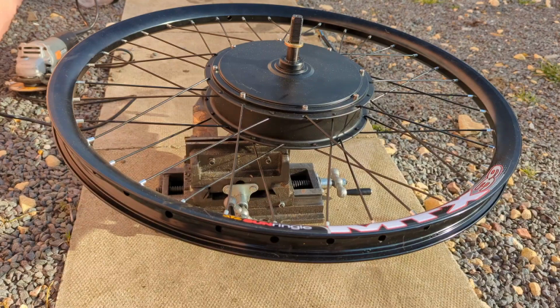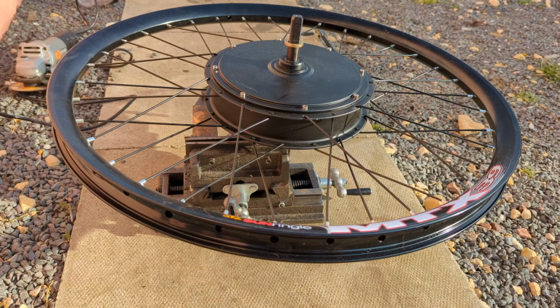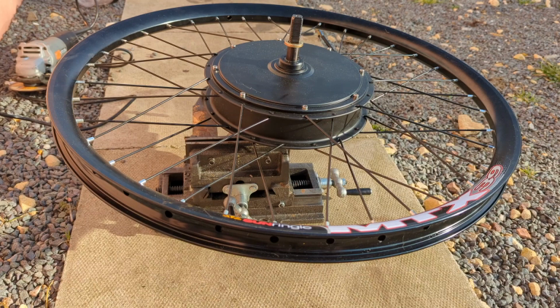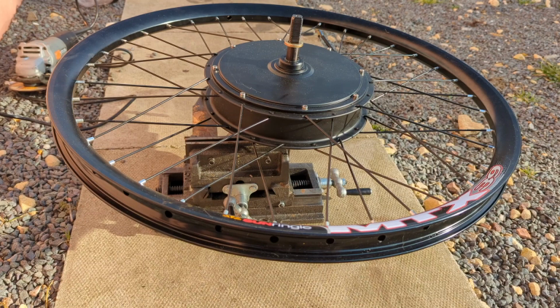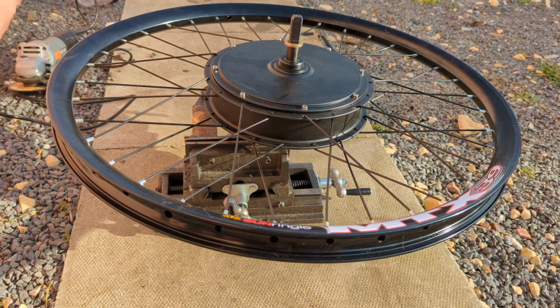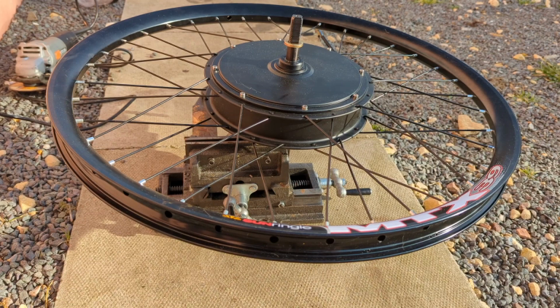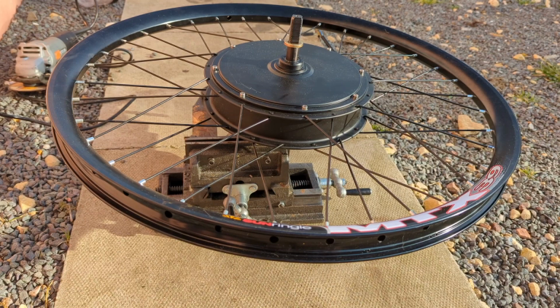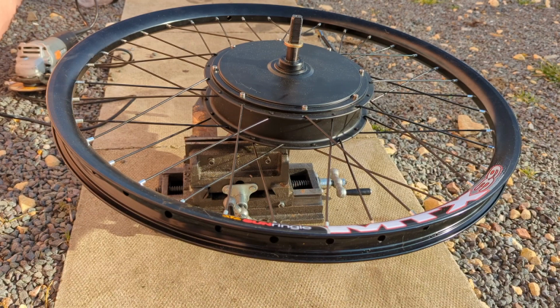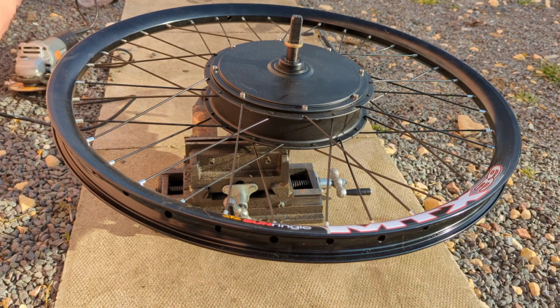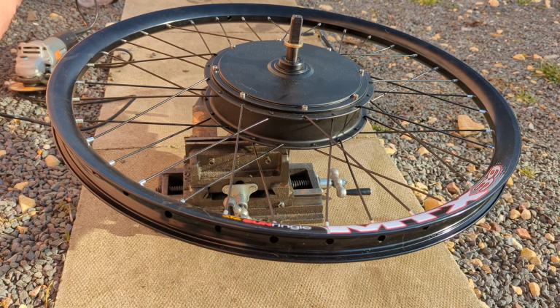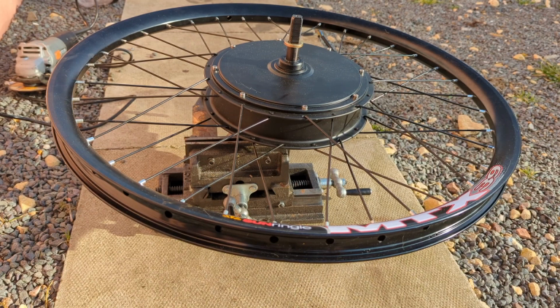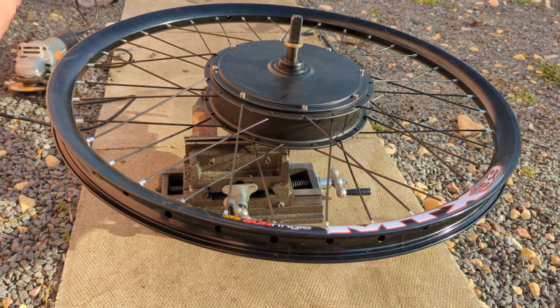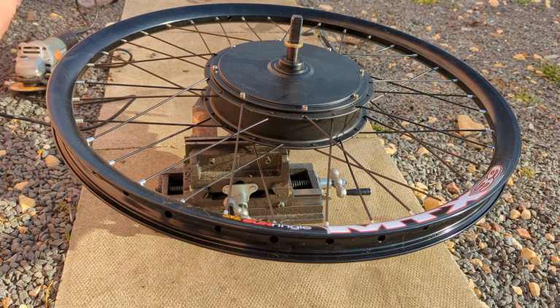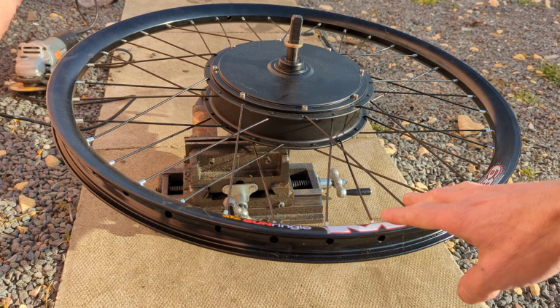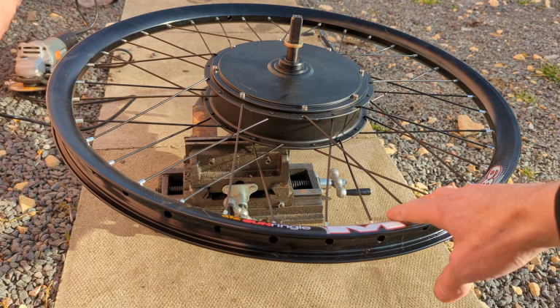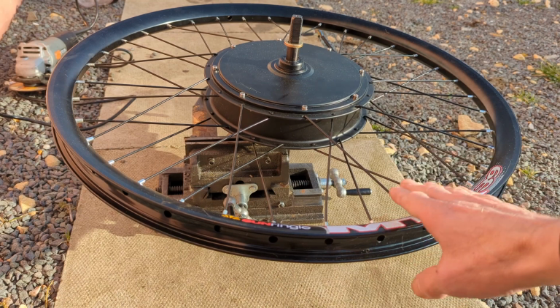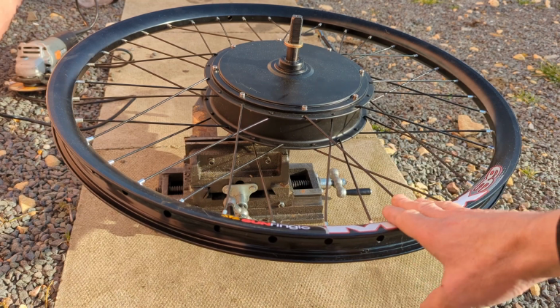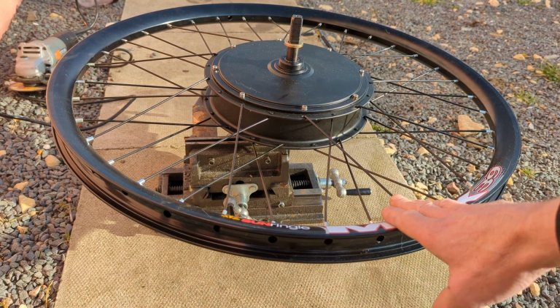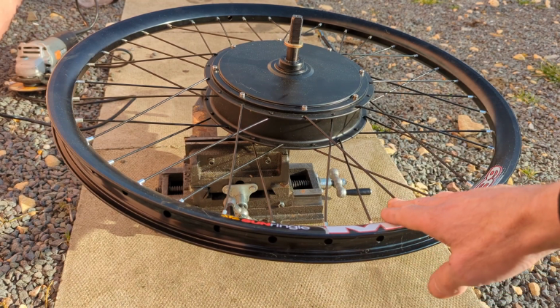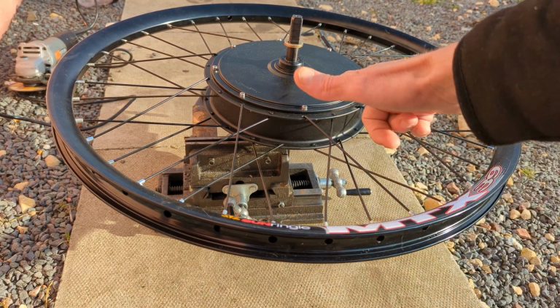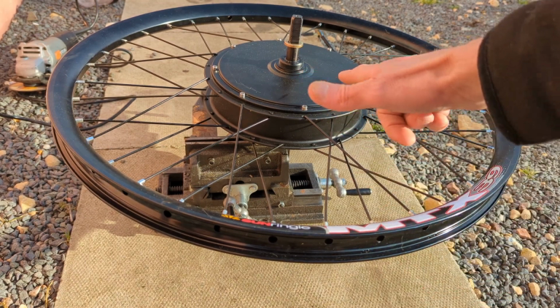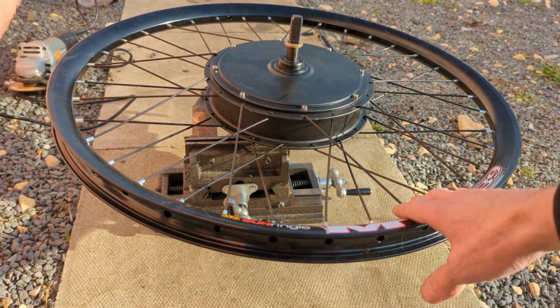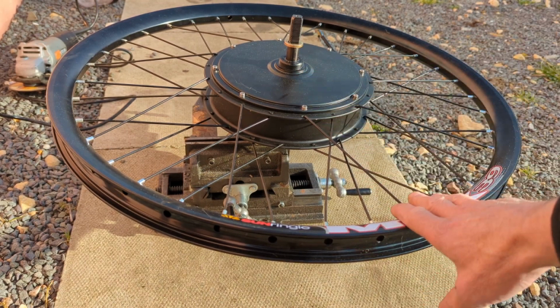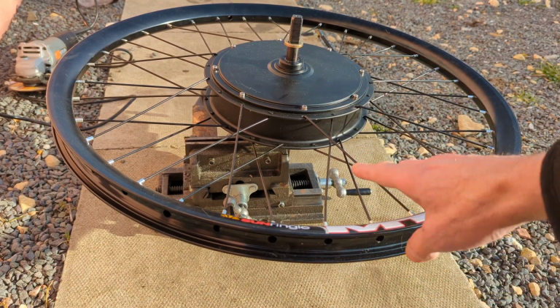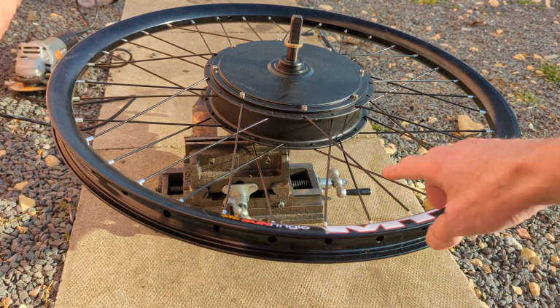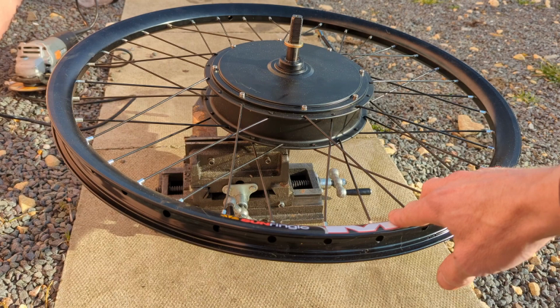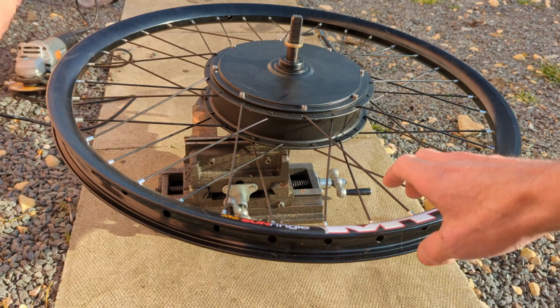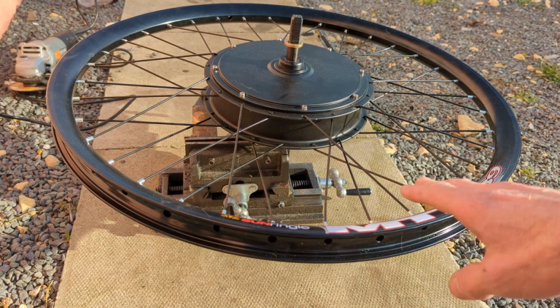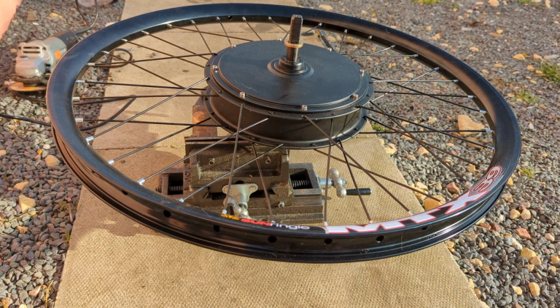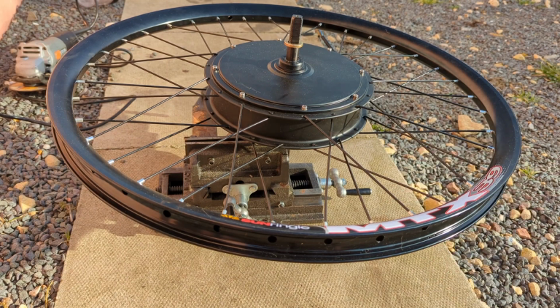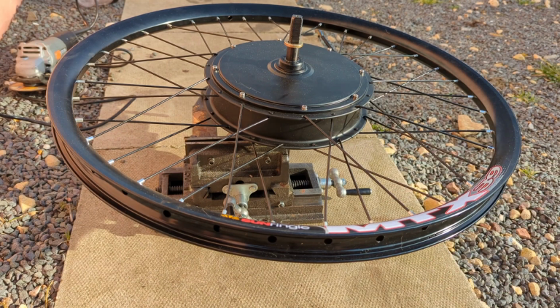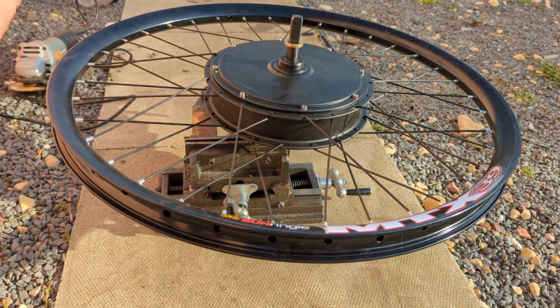Greetings YouTube! It's the 15th of February 2023, beautiful morning. I have to hack this to bits for the wind turbine project because I only need this bit, and it's a lot easier to cut everything up. So 36 spokes I think.